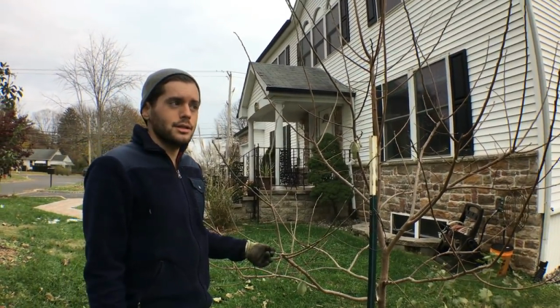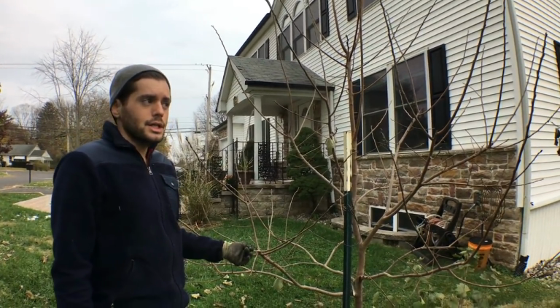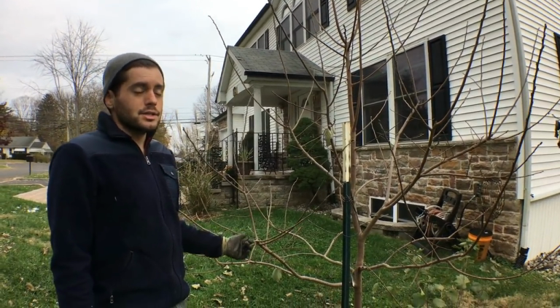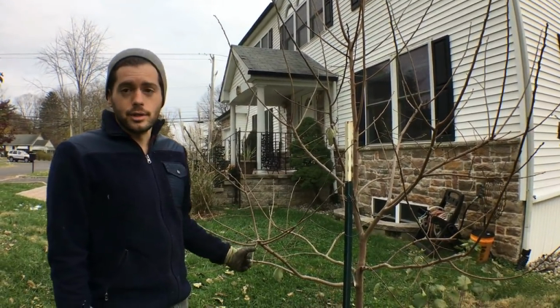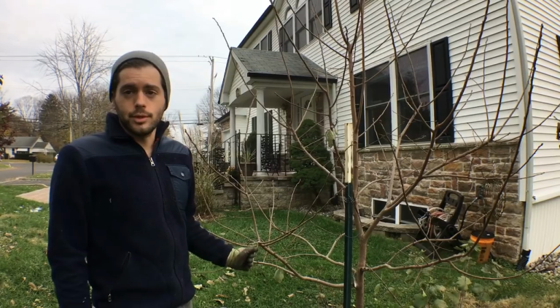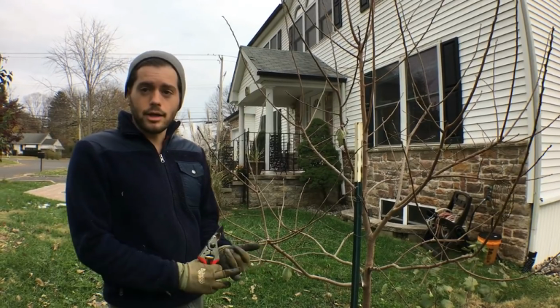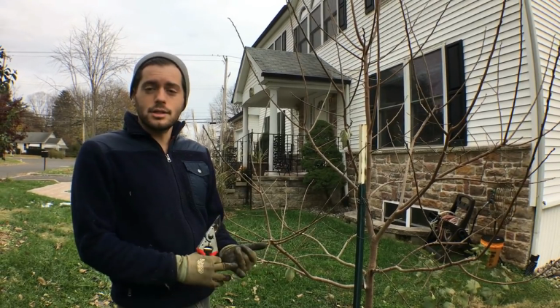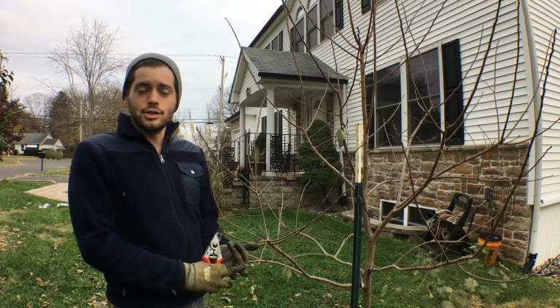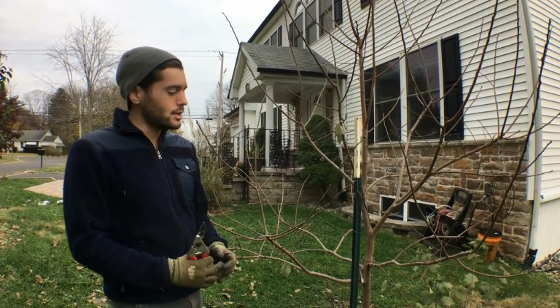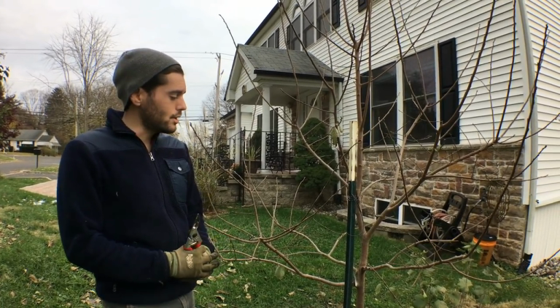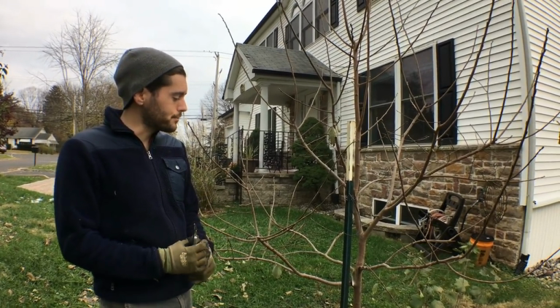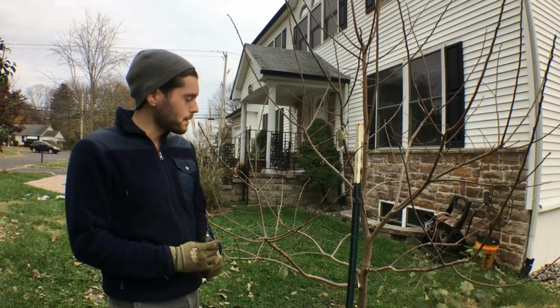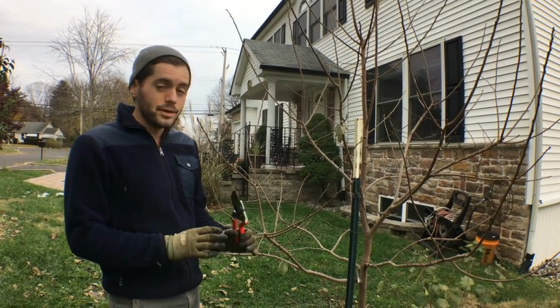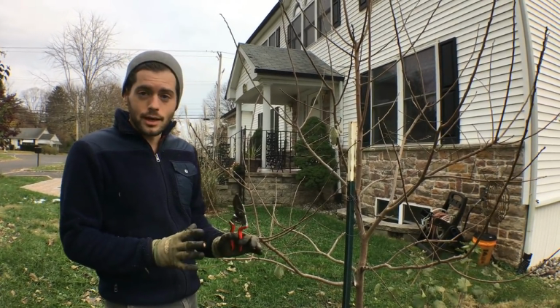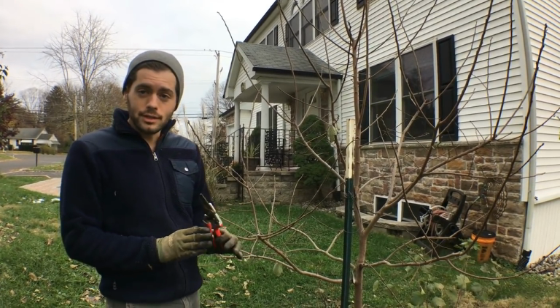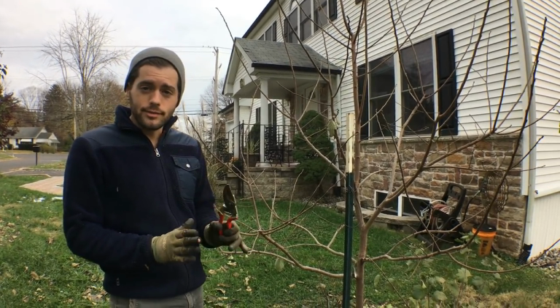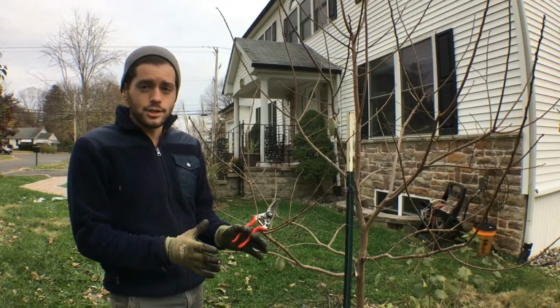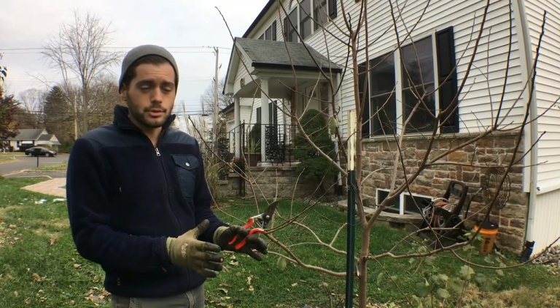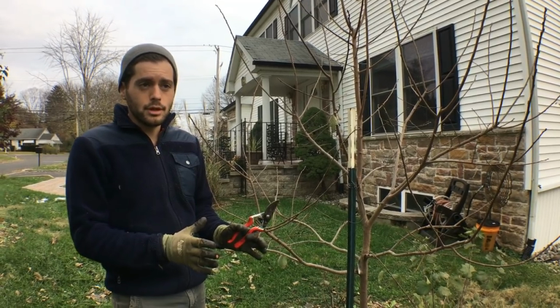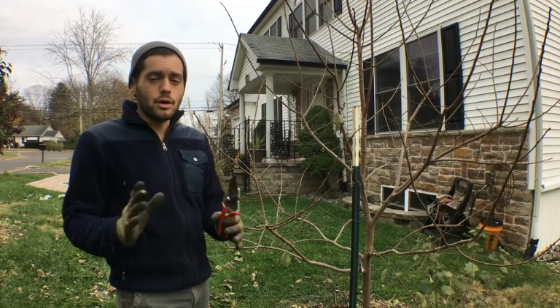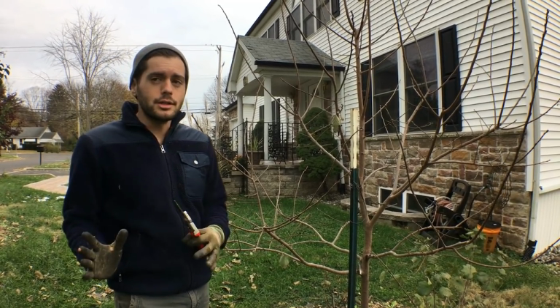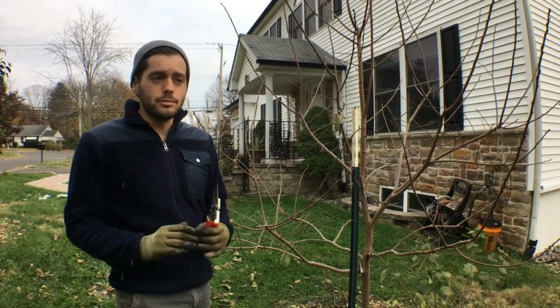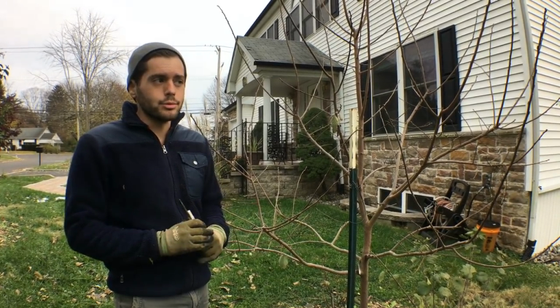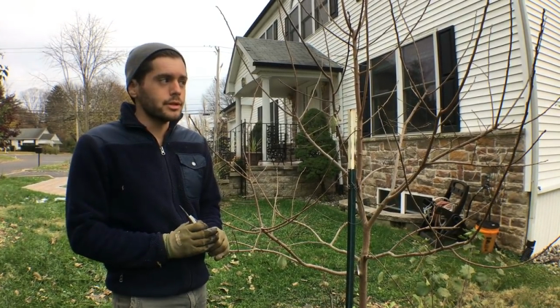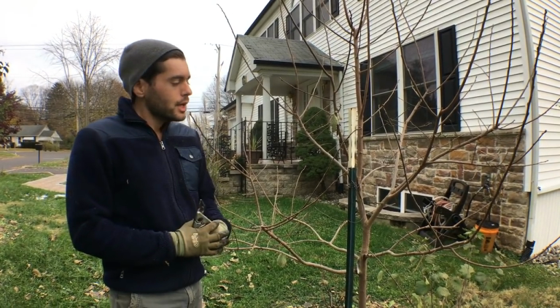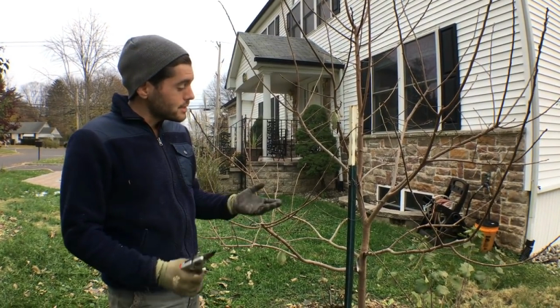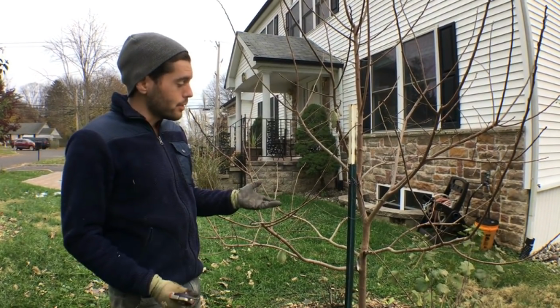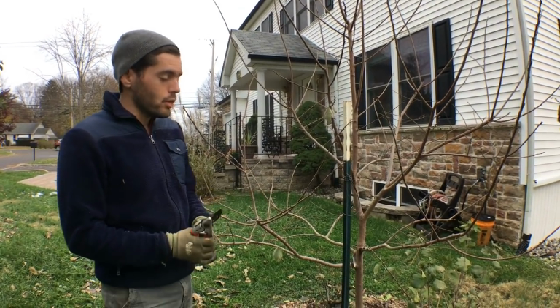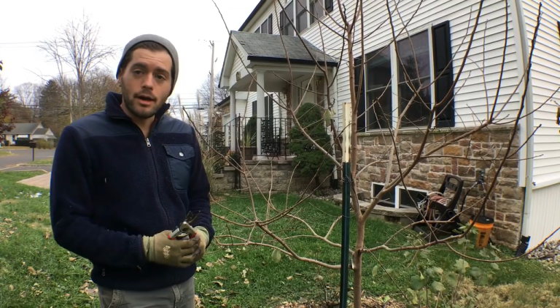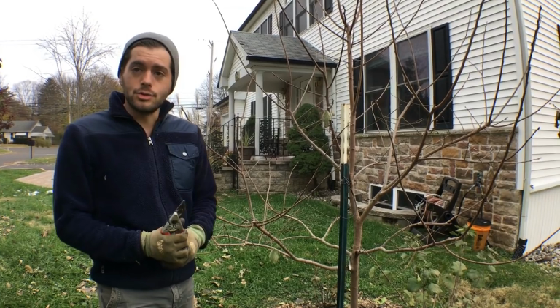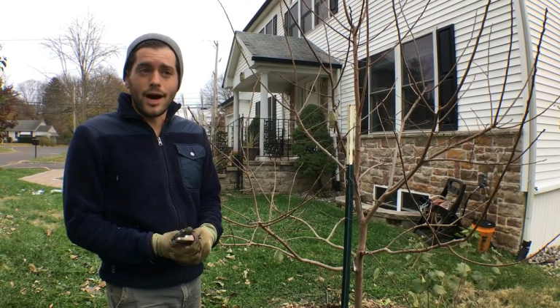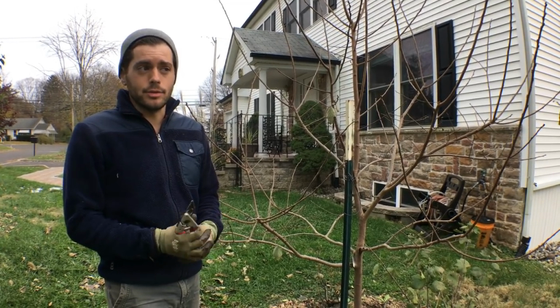It's a hybrid between American and Asian persimmons. By doing that you get the flavor of an Asian persimmon with the hardiness of an American persimmon, and this thing can be grown all the way down to zone 5, I believe.